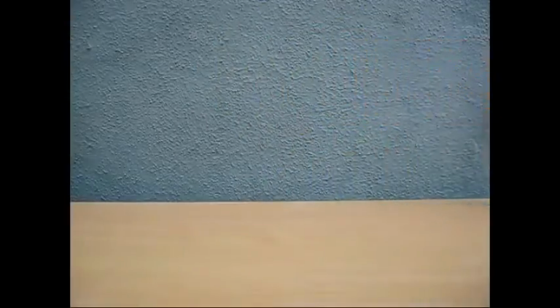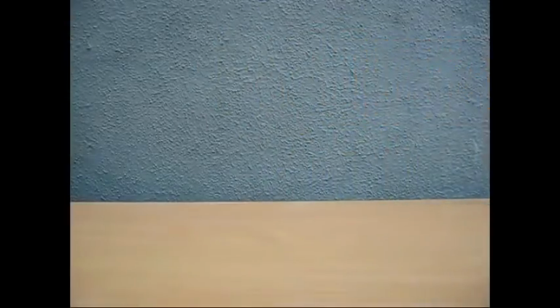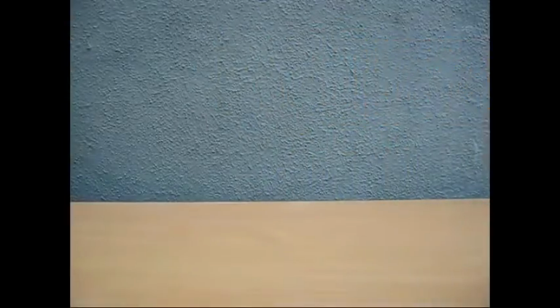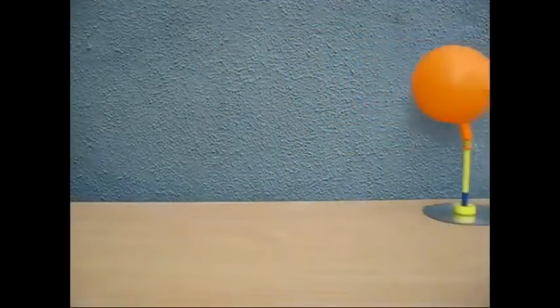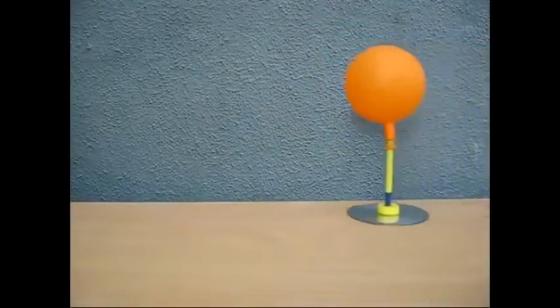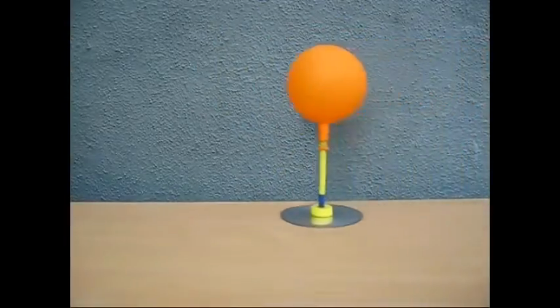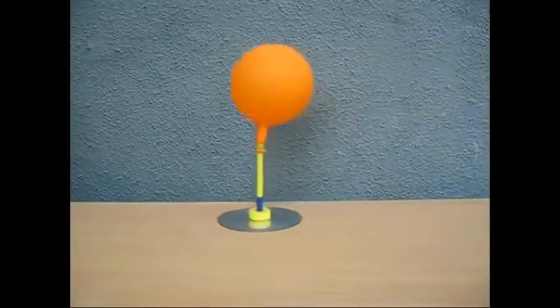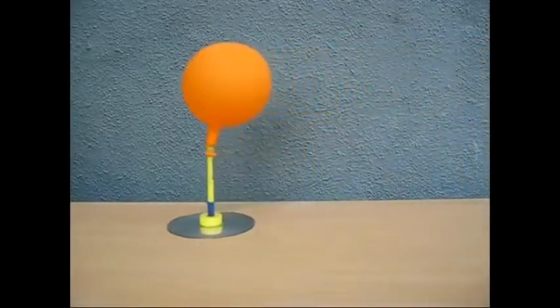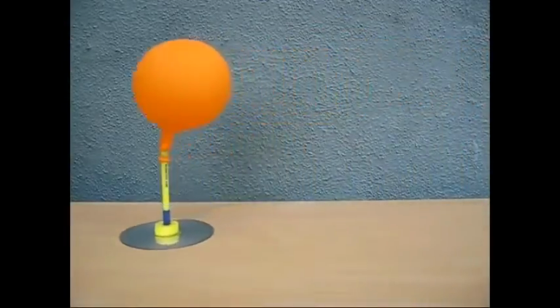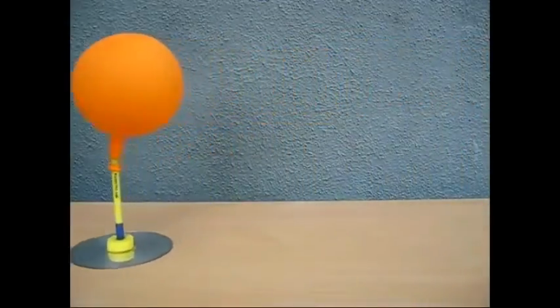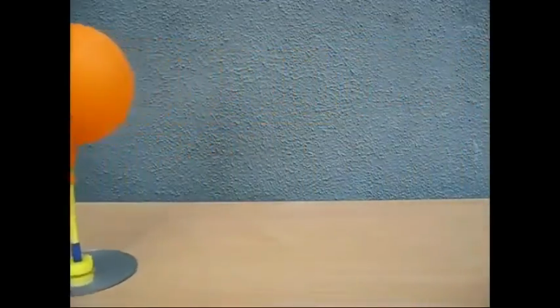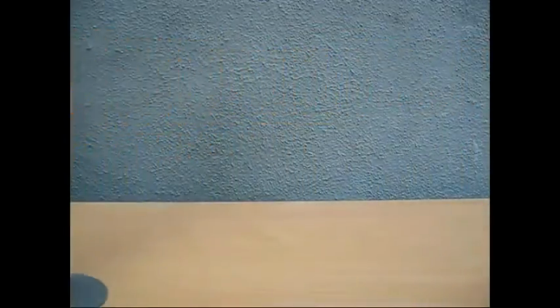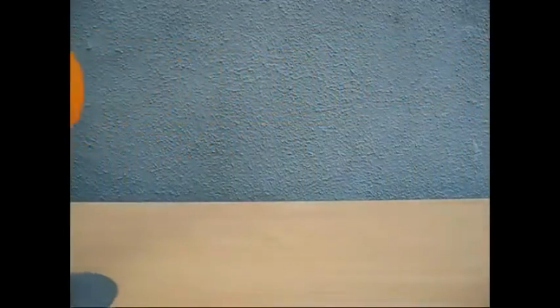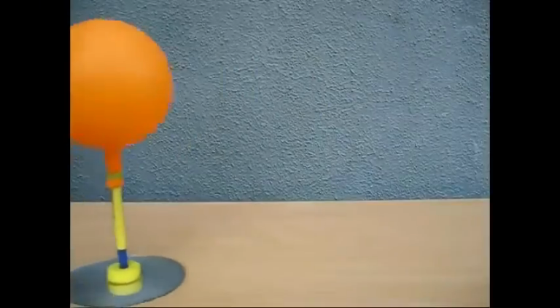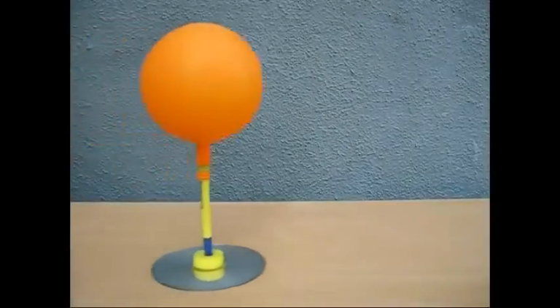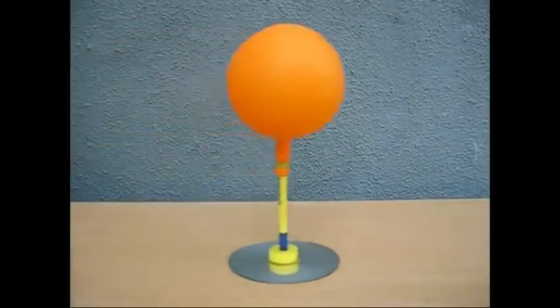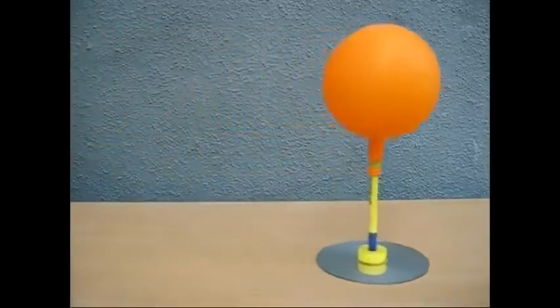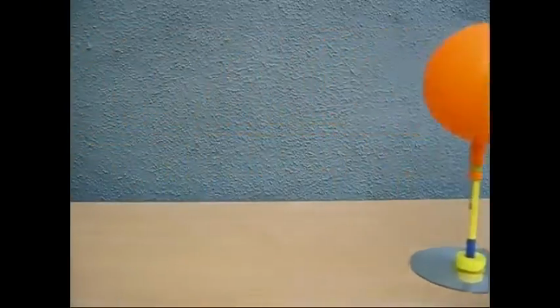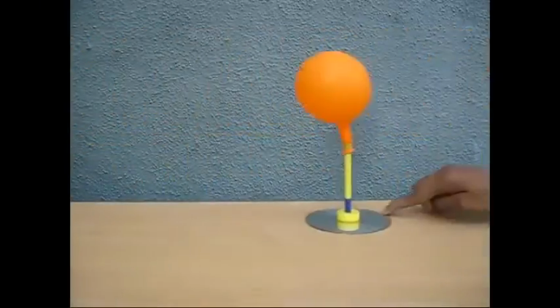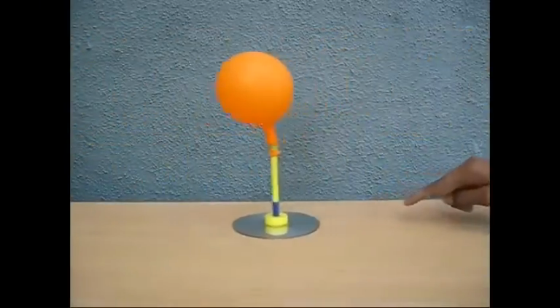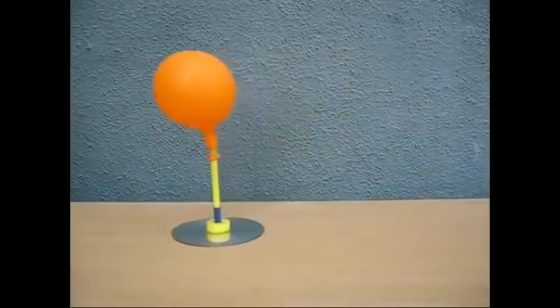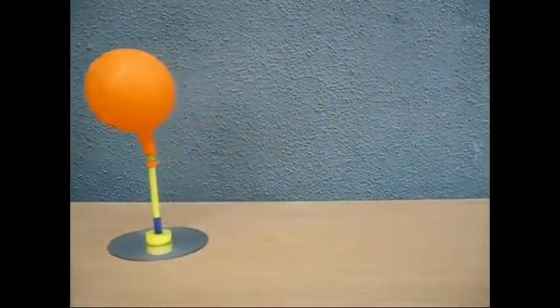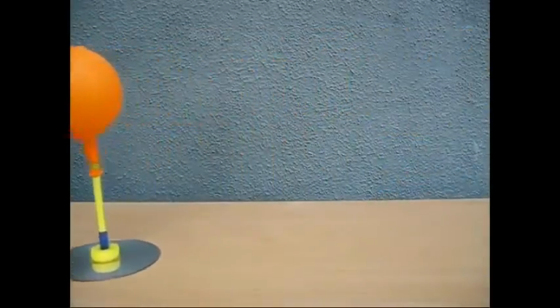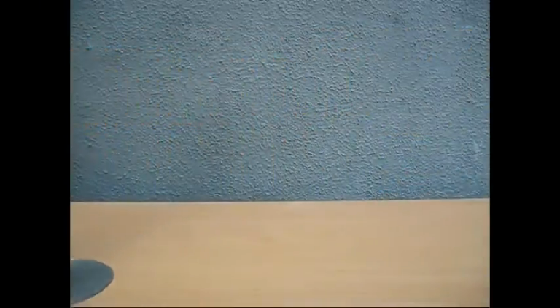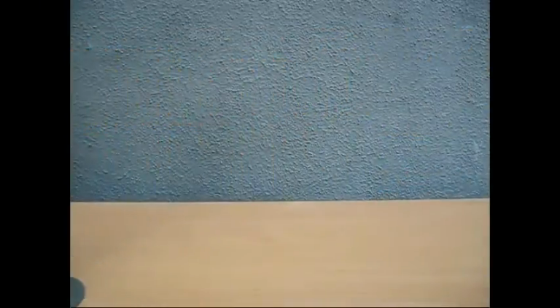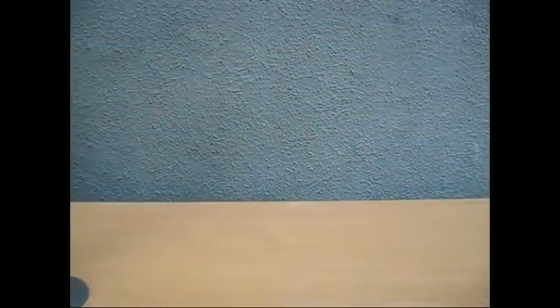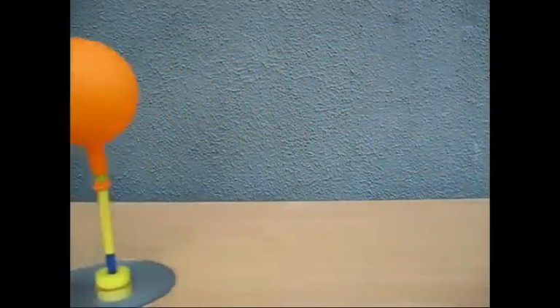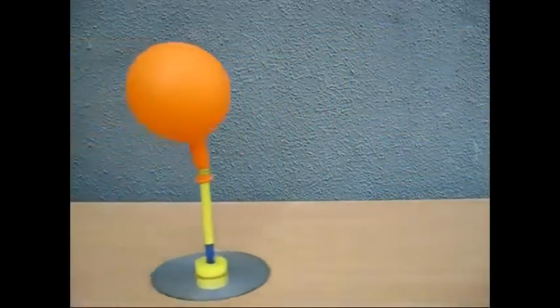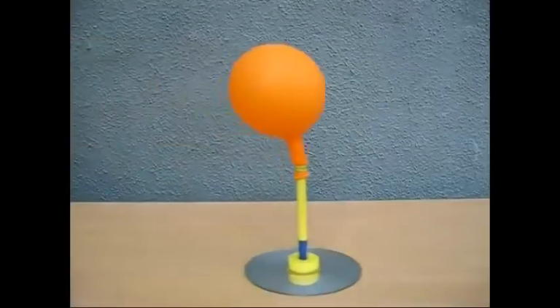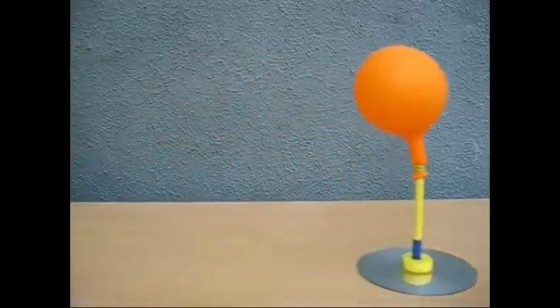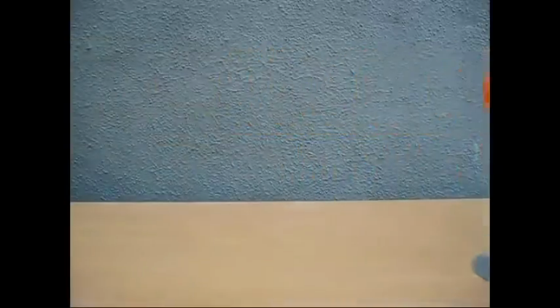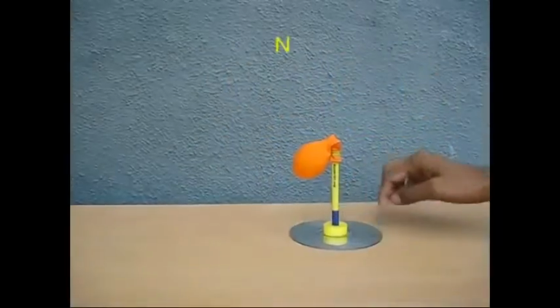Inflate the balloon through the CD tube hole — the air from the balloon will pass through the CD's tubular center and prepare the airflow. The CD will then move on its own on top of the tabletop surface when inflated.